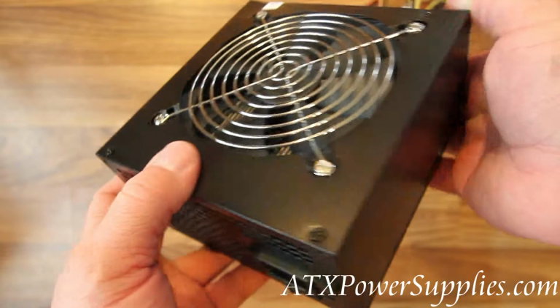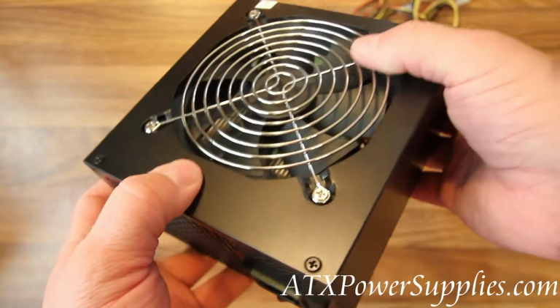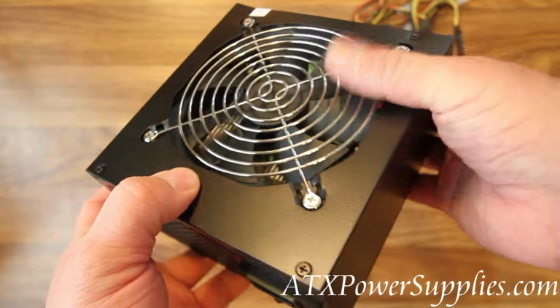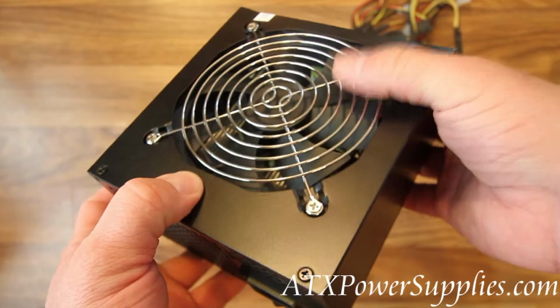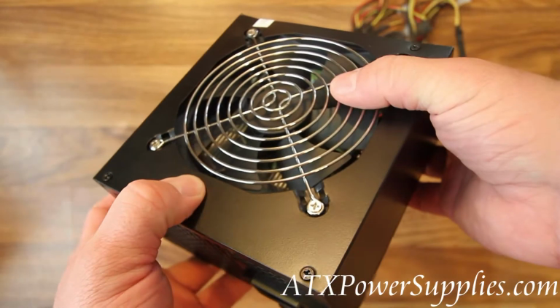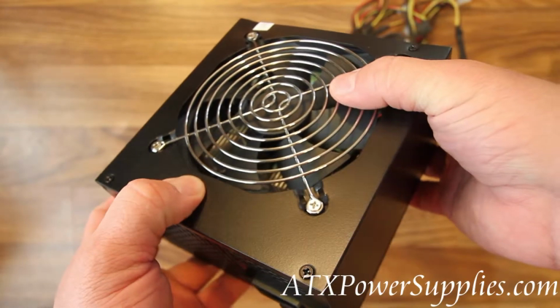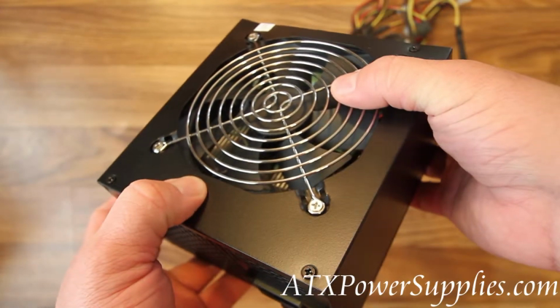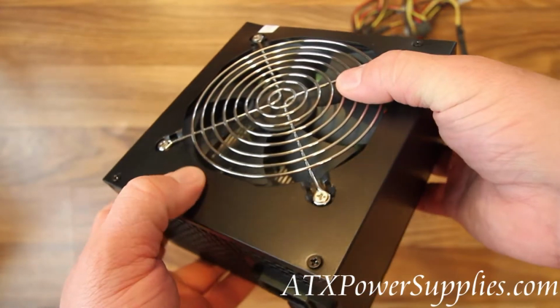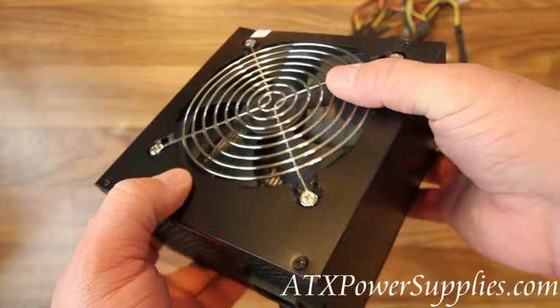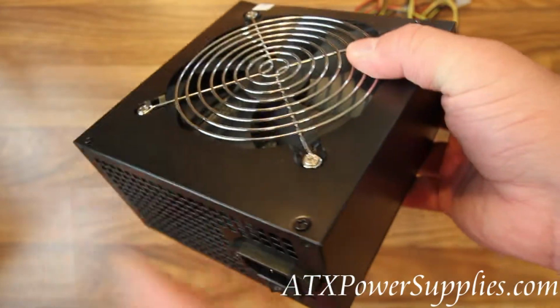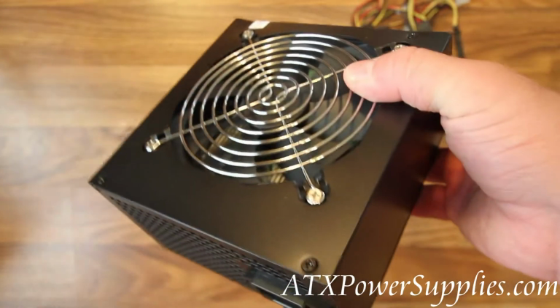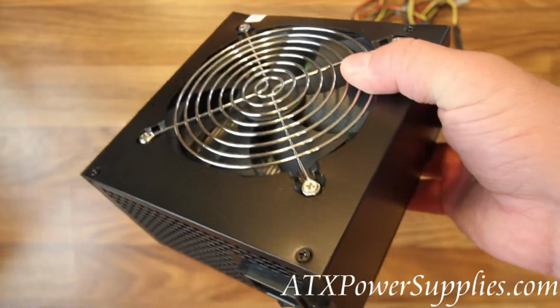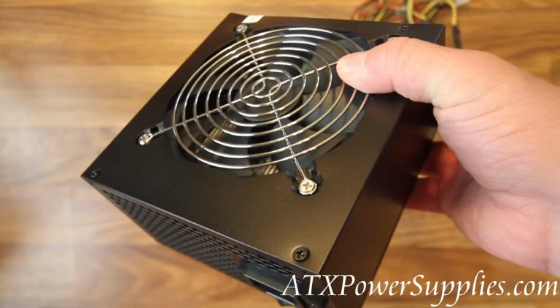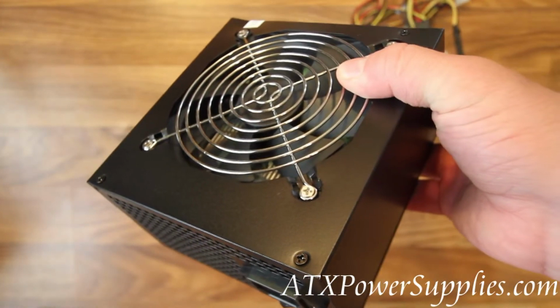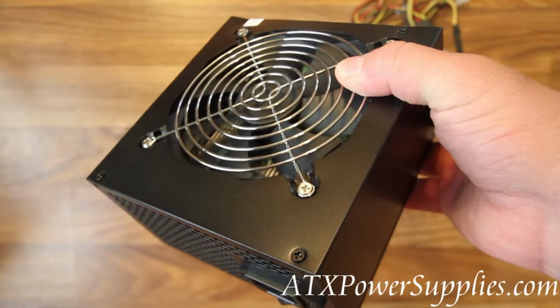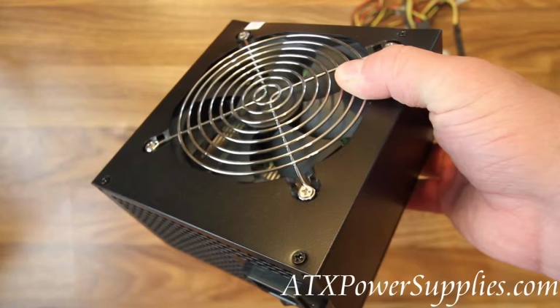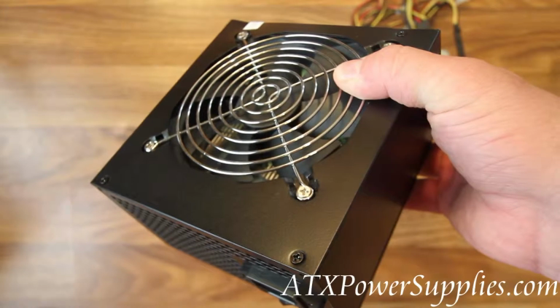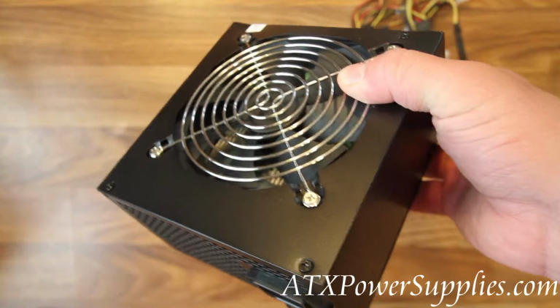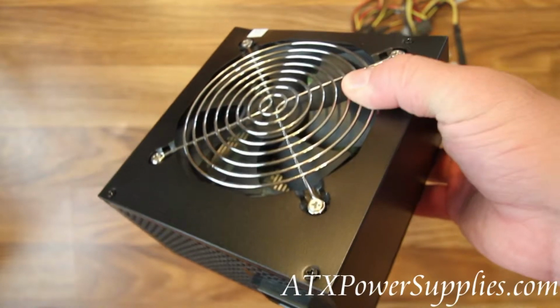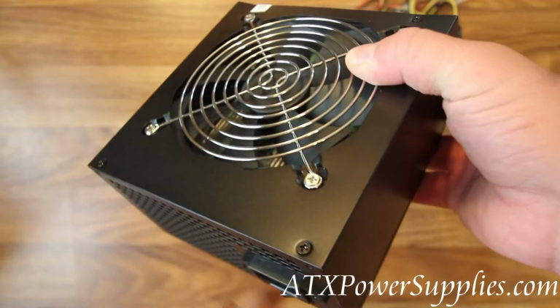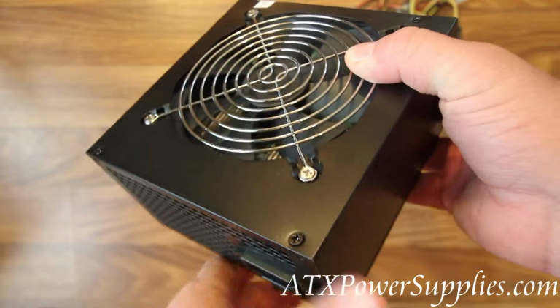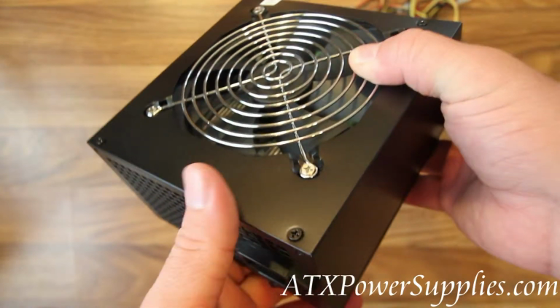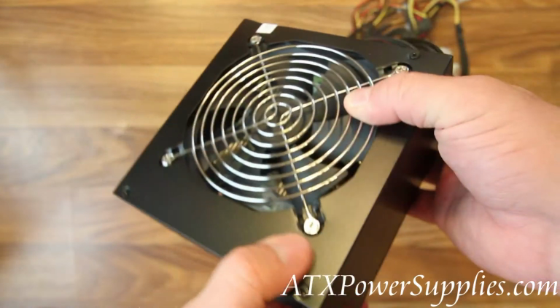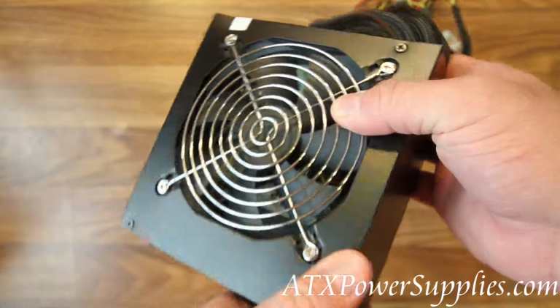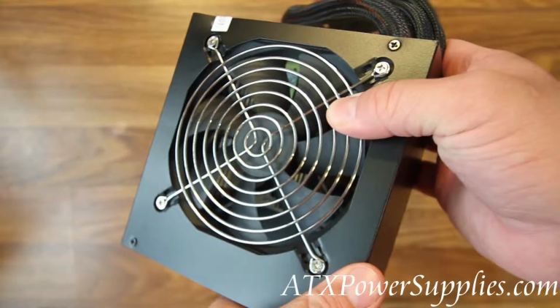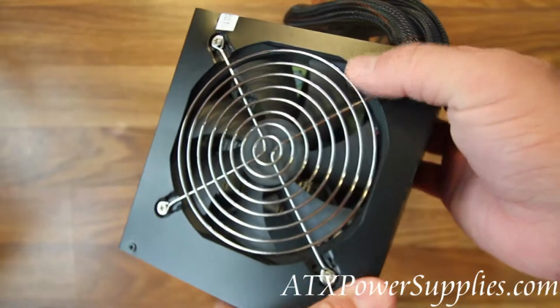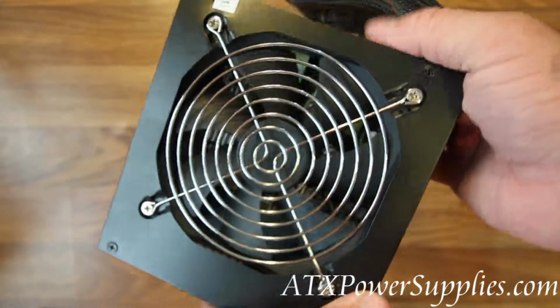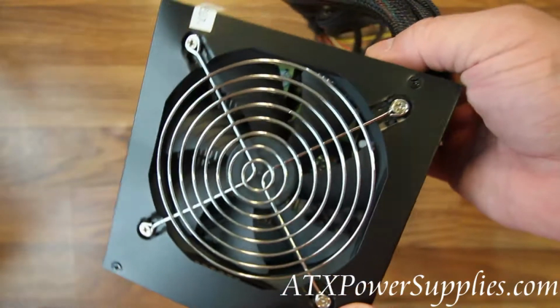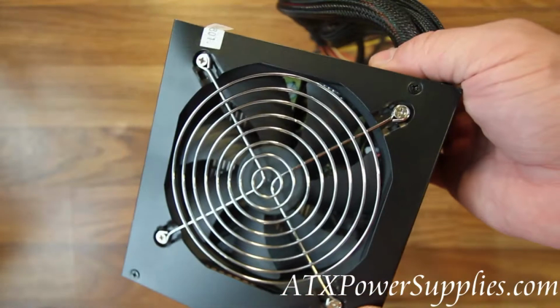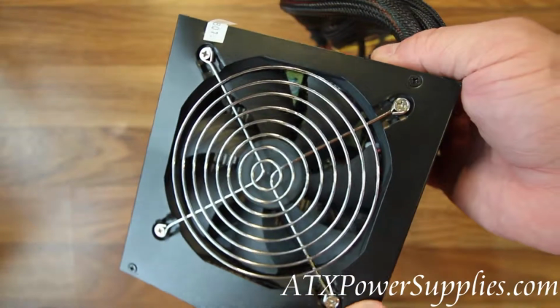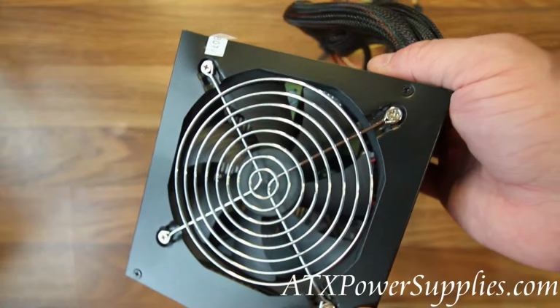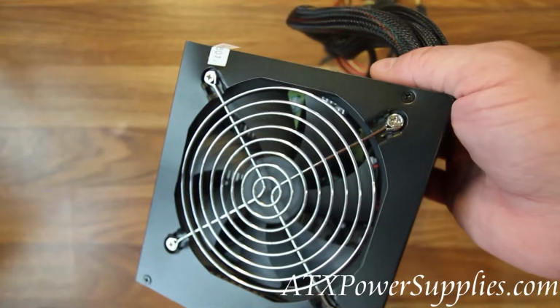It's got a 120mm metal fan on it. Temperature controlled, it will only spin fast enough to cool the power supply, giving you a really quiet running power supply.